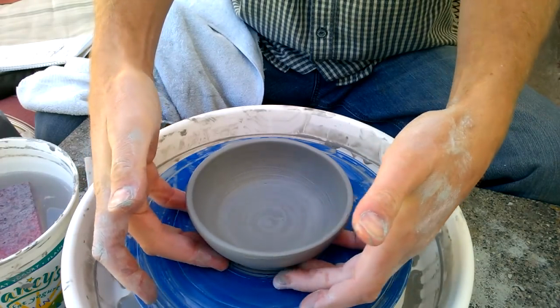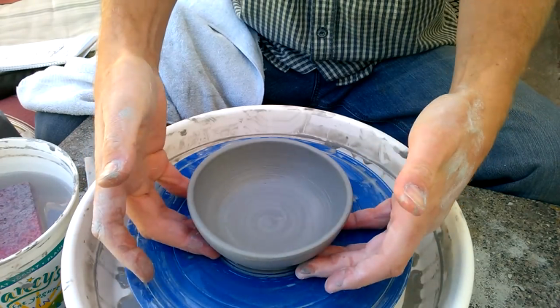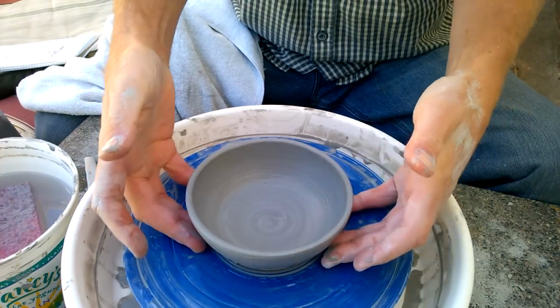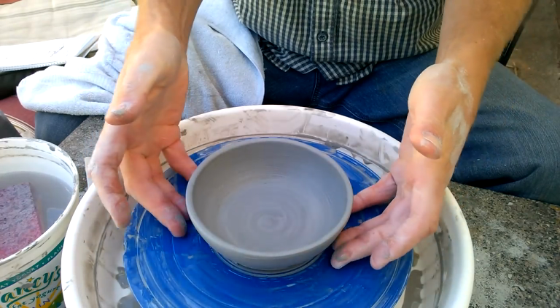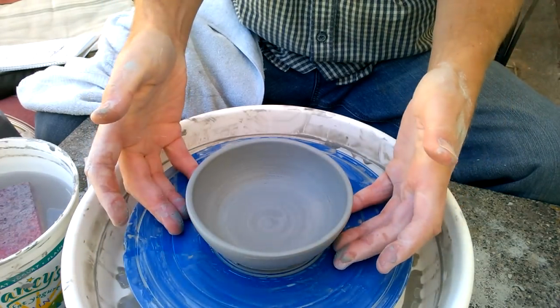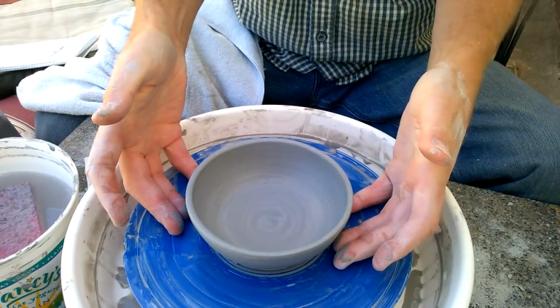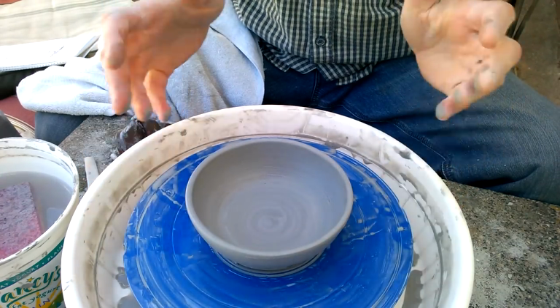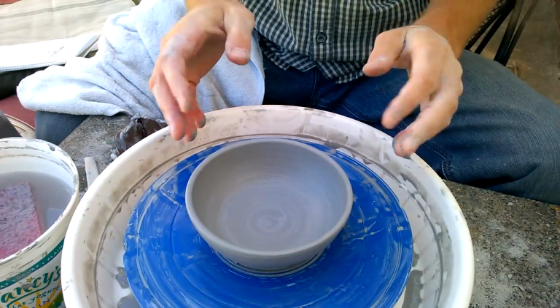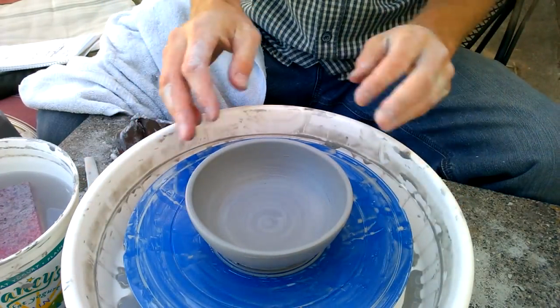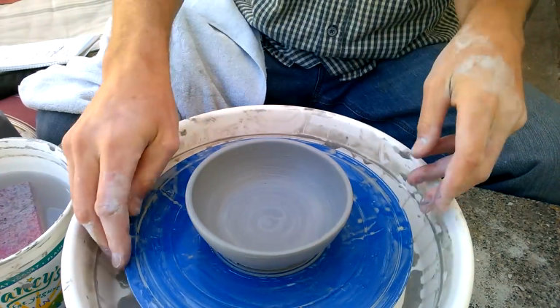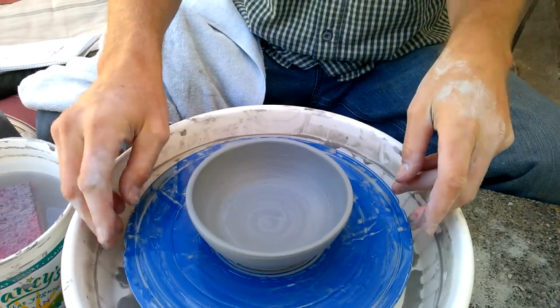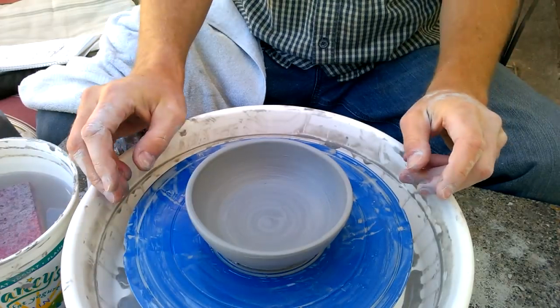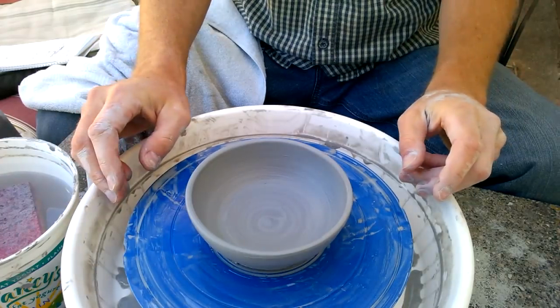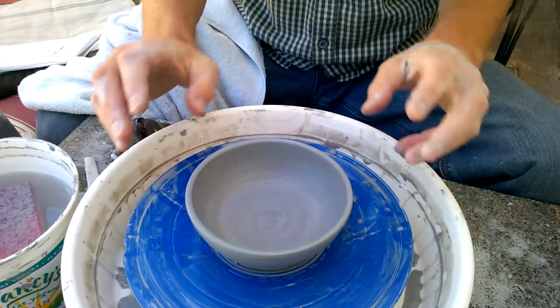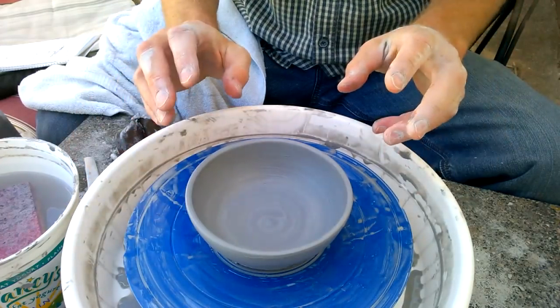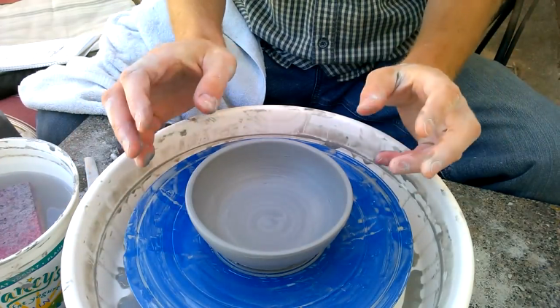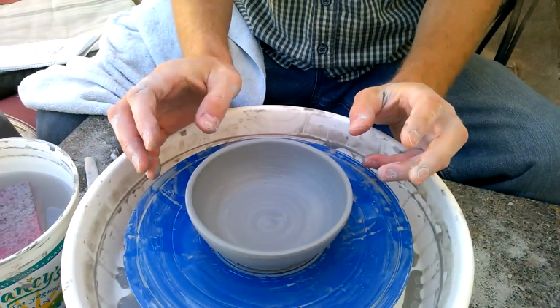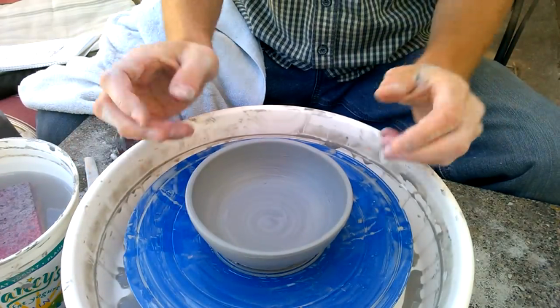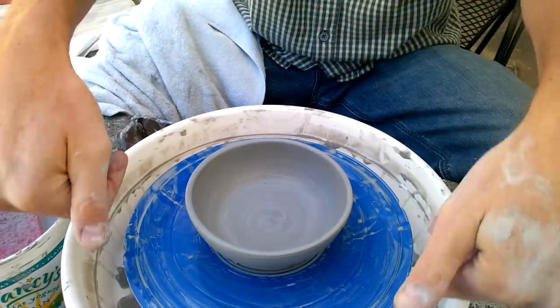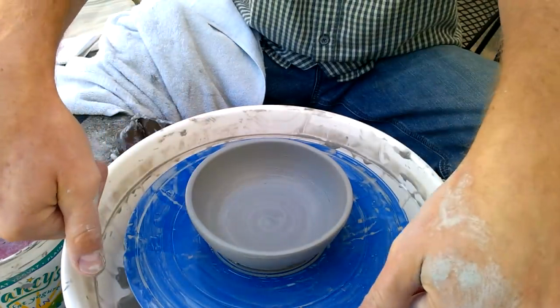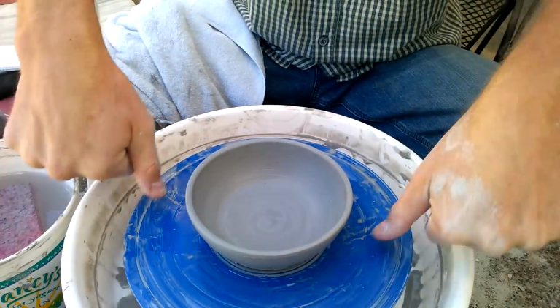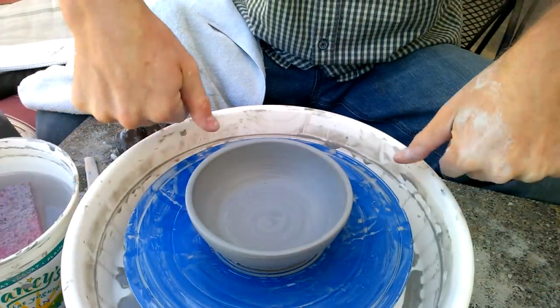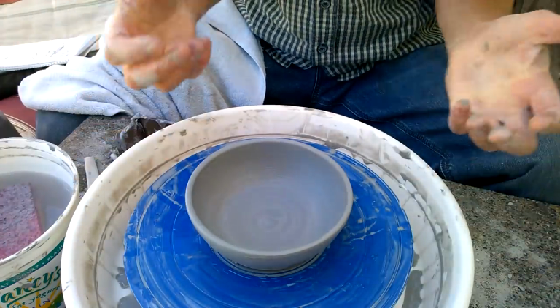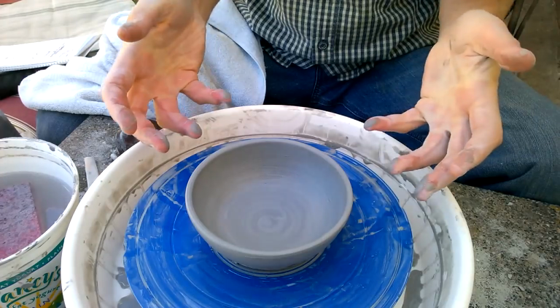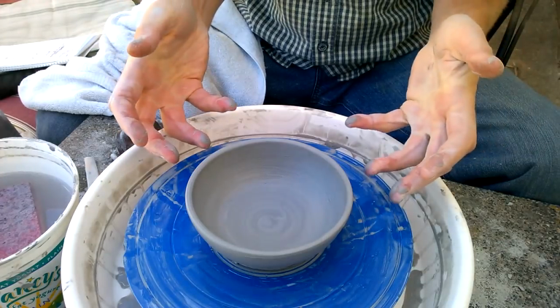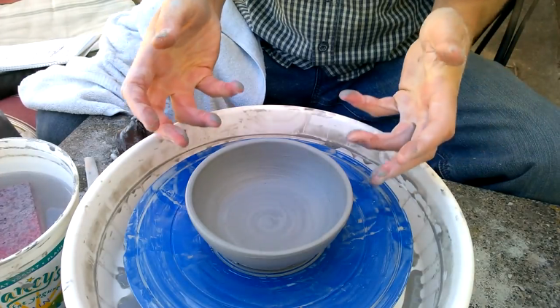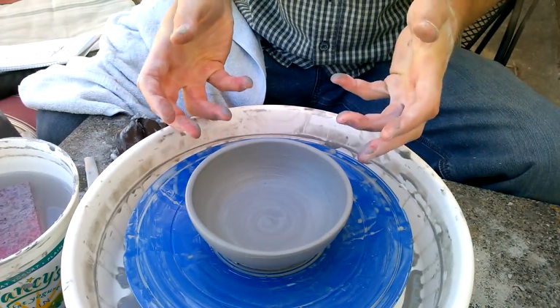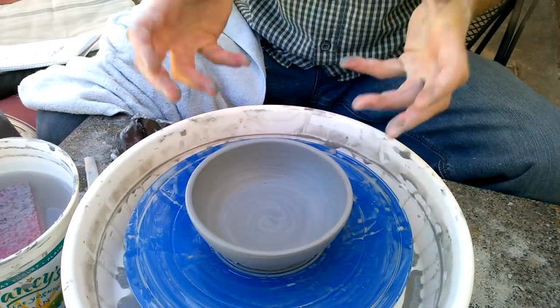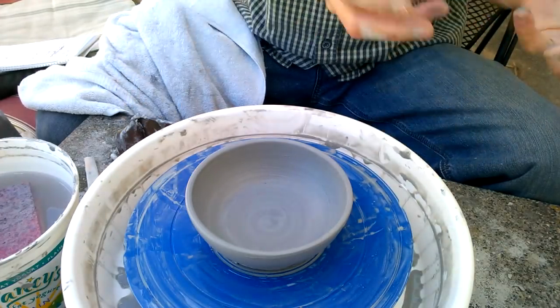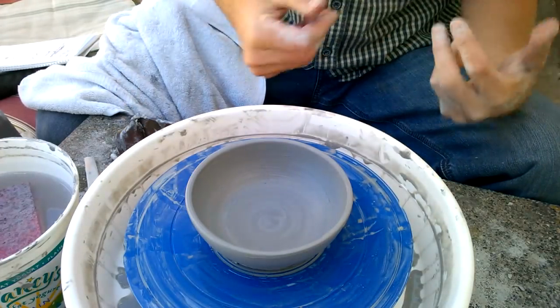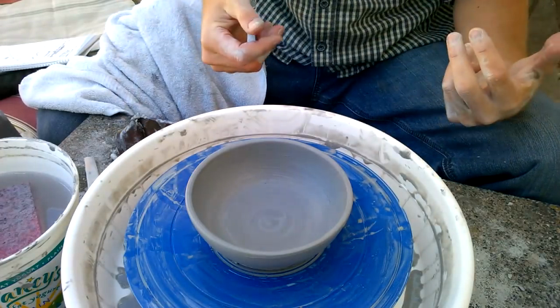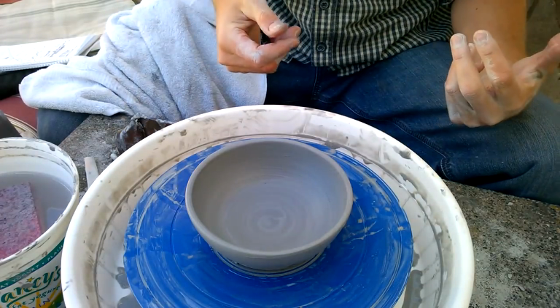With a bowl it's a little more fragile — if you try to lift it up it's going to distort. So leave it there, let it dry a little bit to leather hard, then recut it. Once it's leather hard it's easy to just grab and lift off.